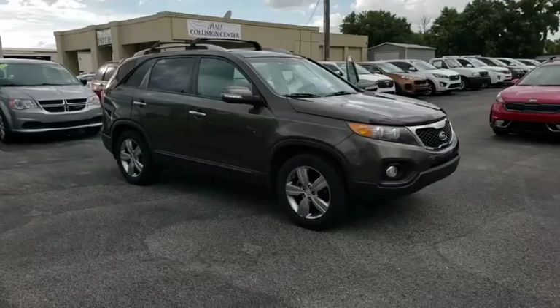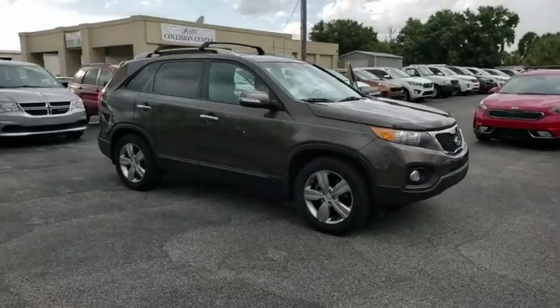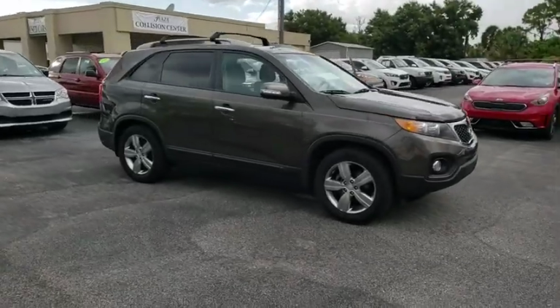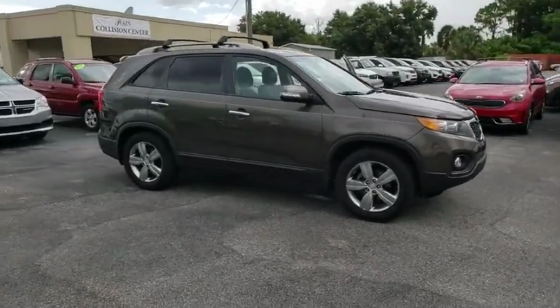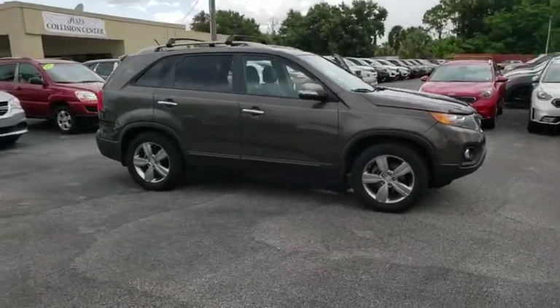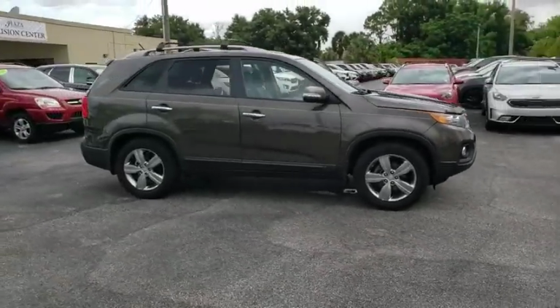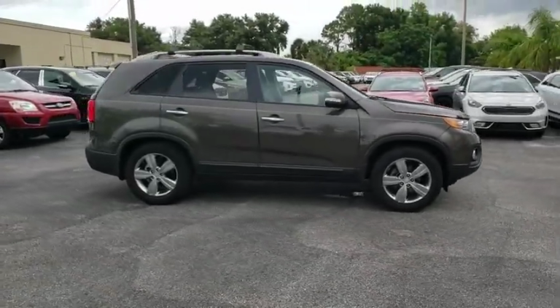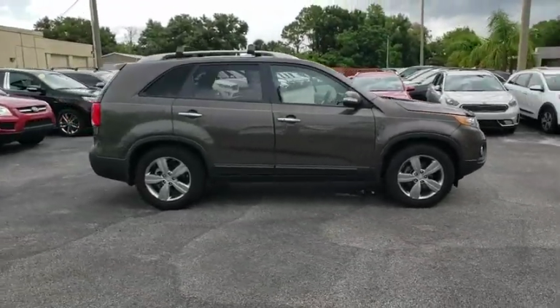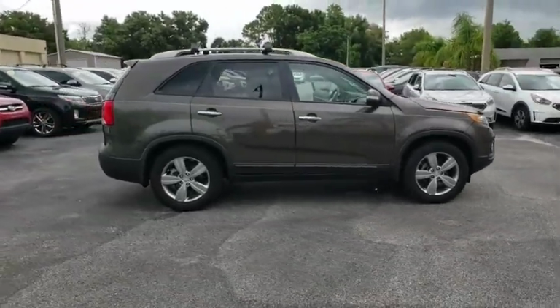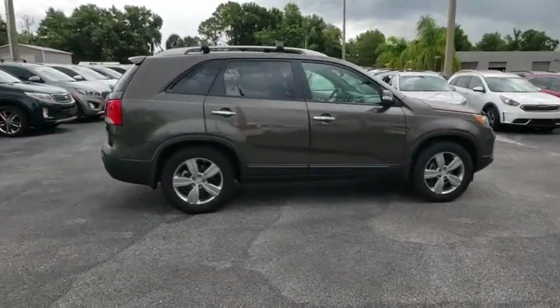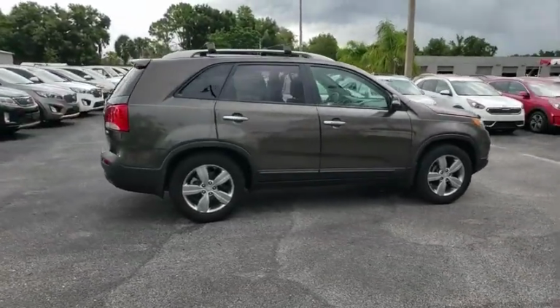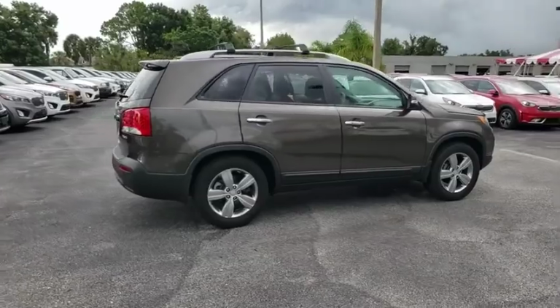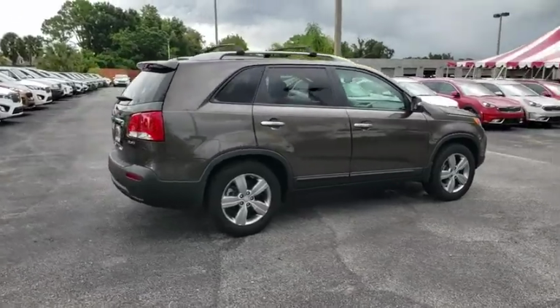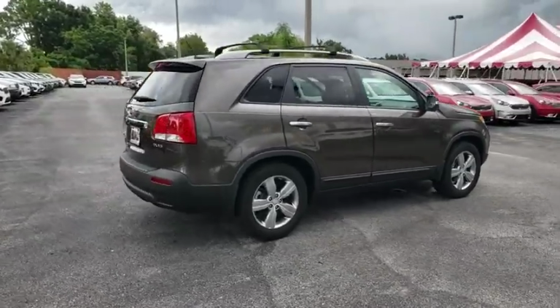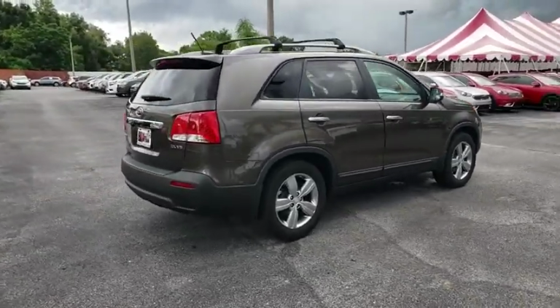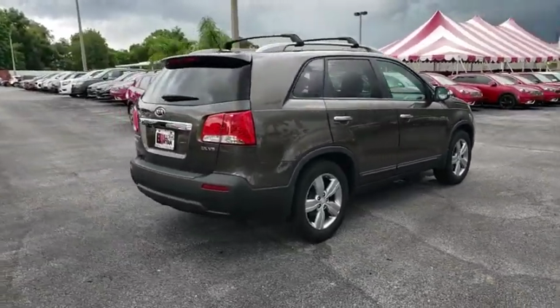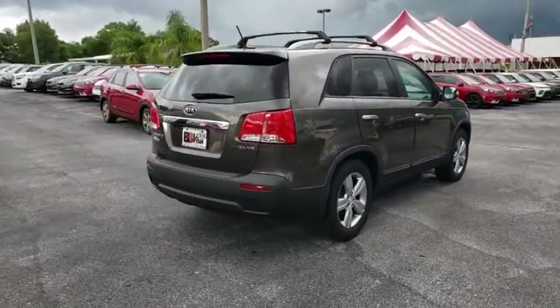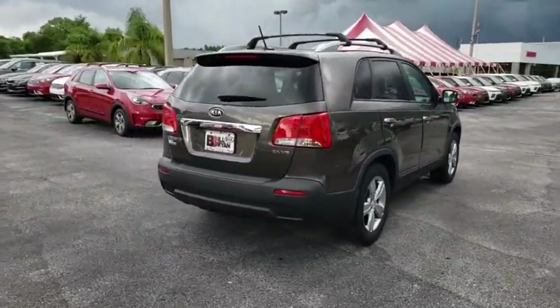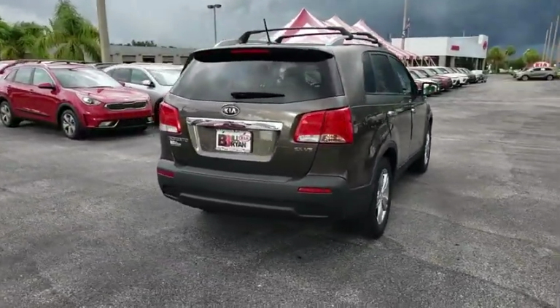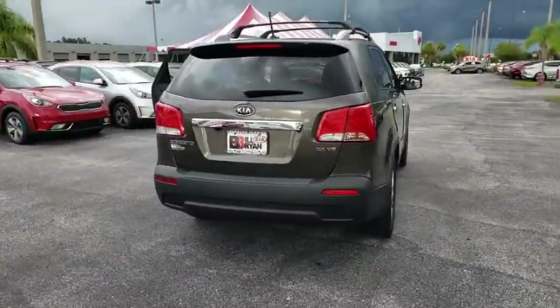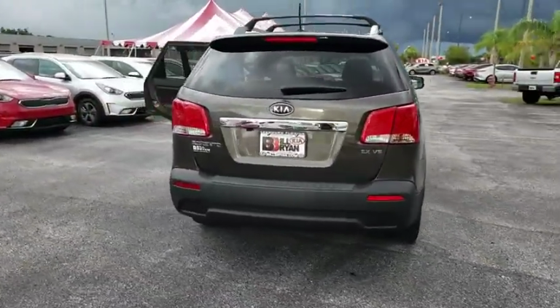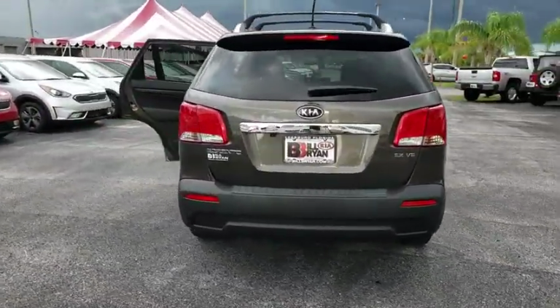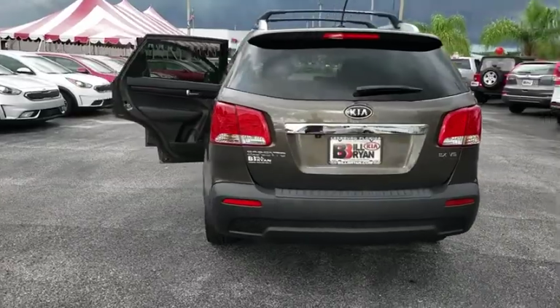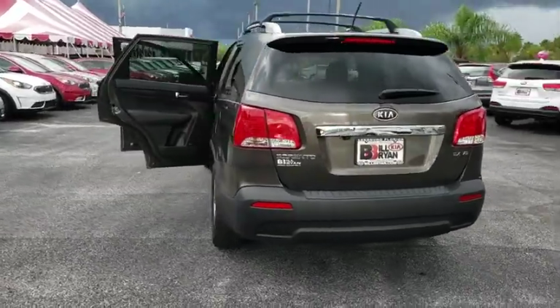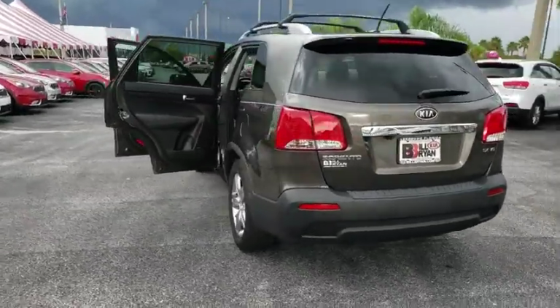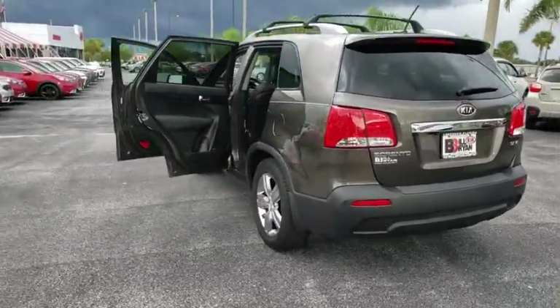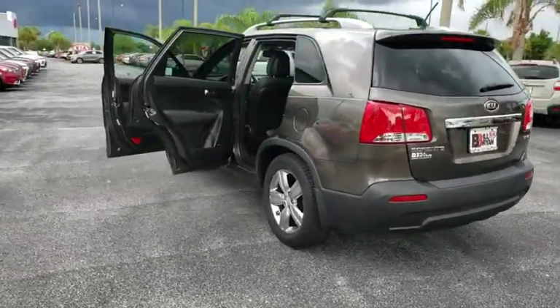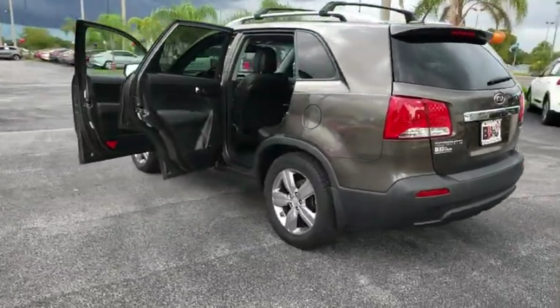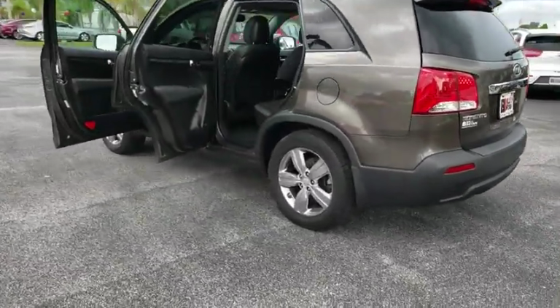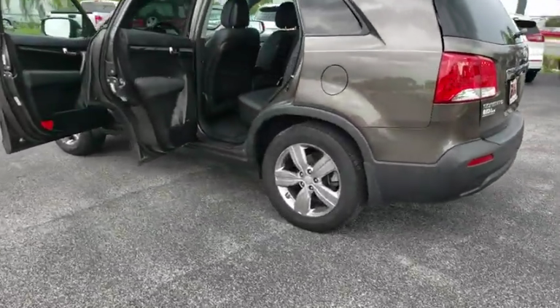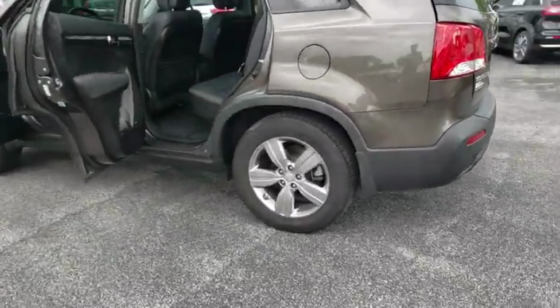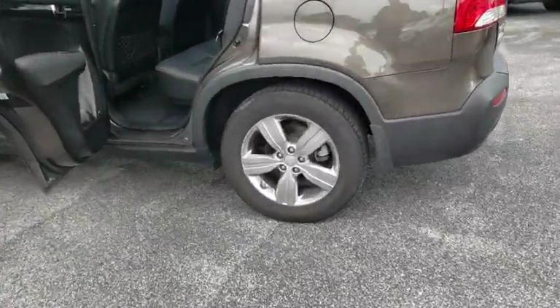Take a ride in the 2013 Kia Sorento. The Kia Sorento is a comfortable riding, powerful compact SUV loaded with impressive standard features. Take one look at its stylish, sleek design and you'll want to cross over to a Sorento.